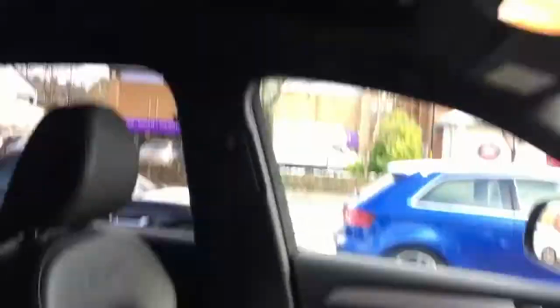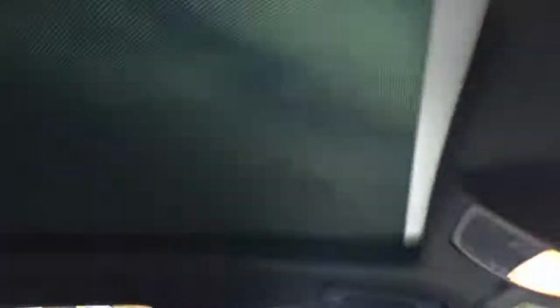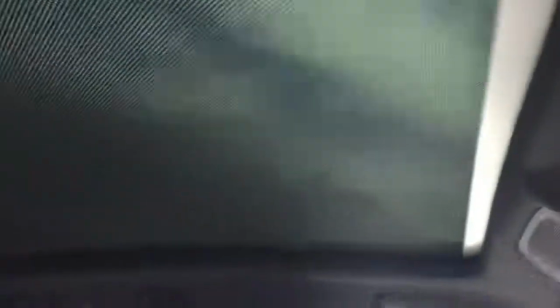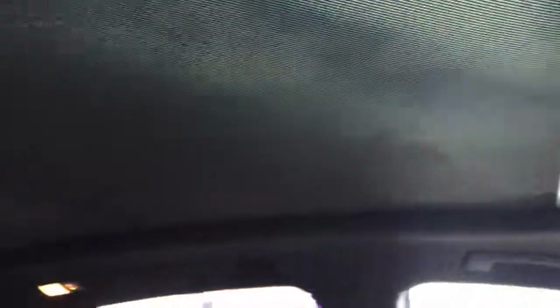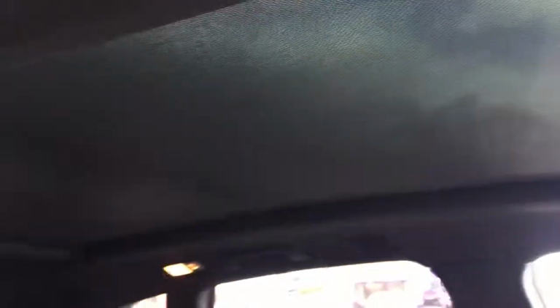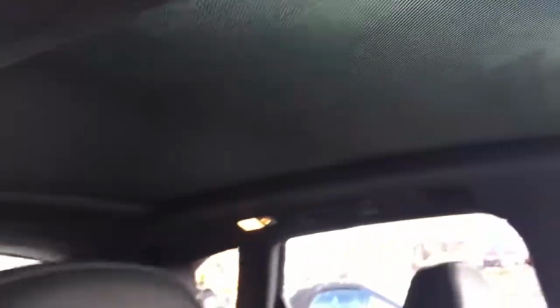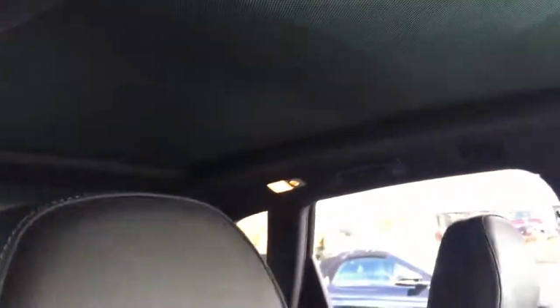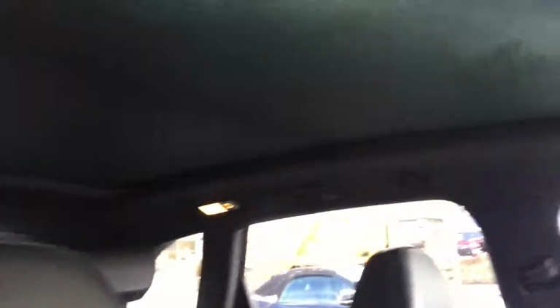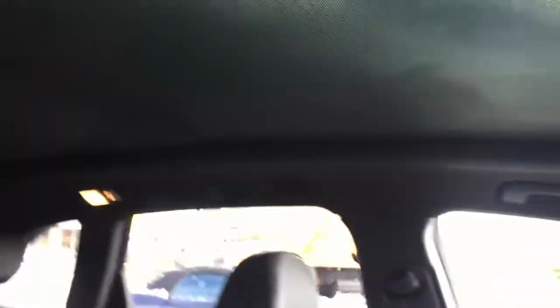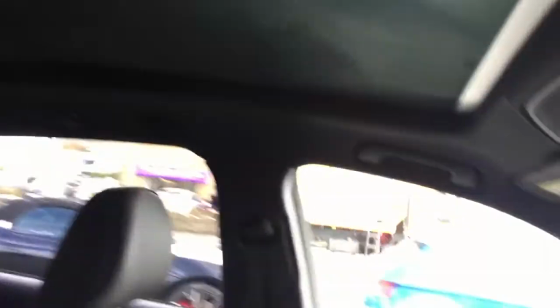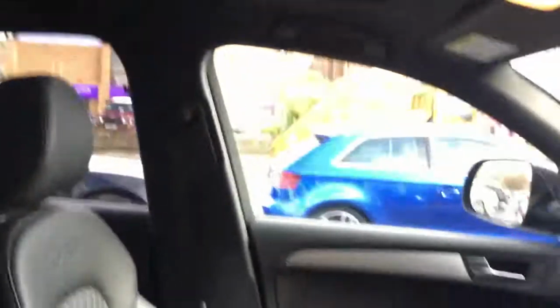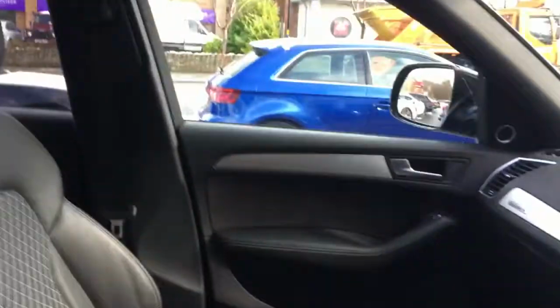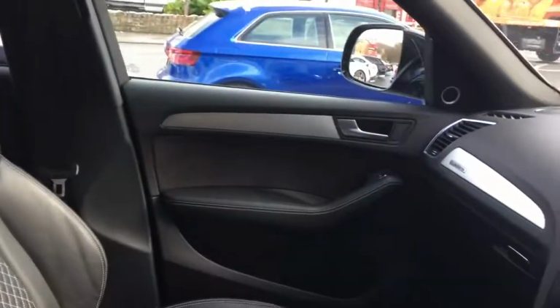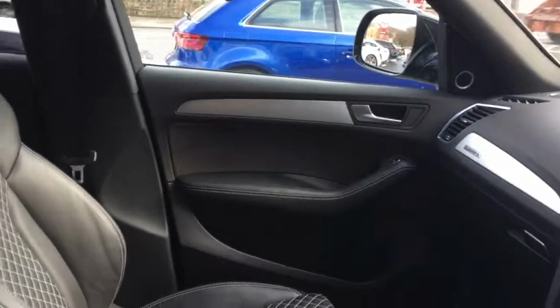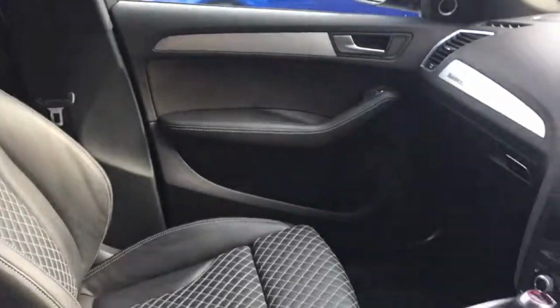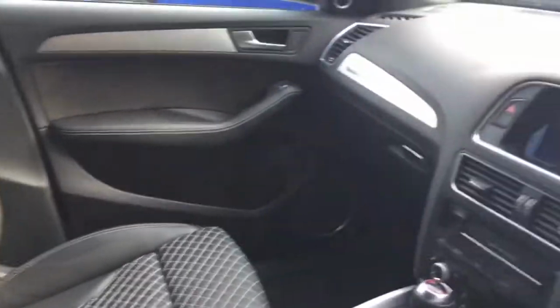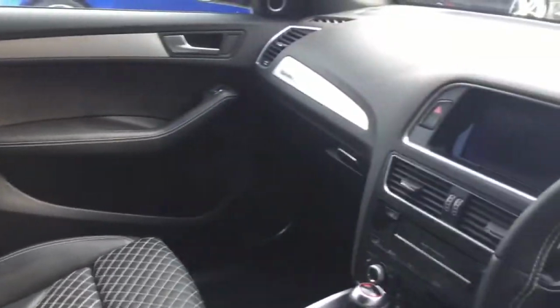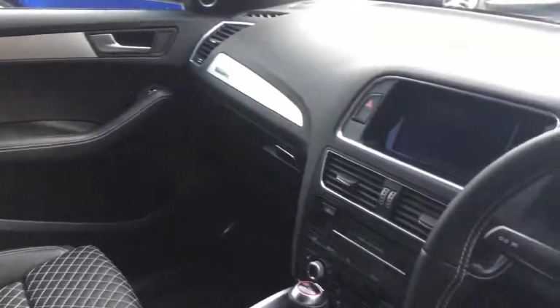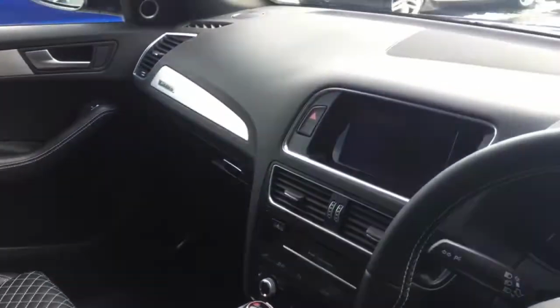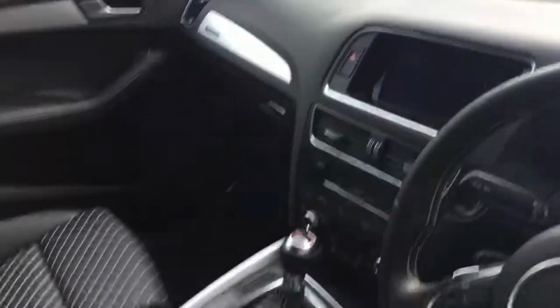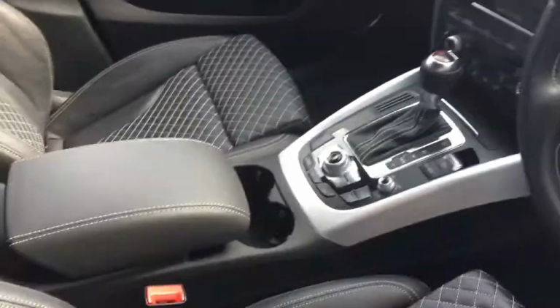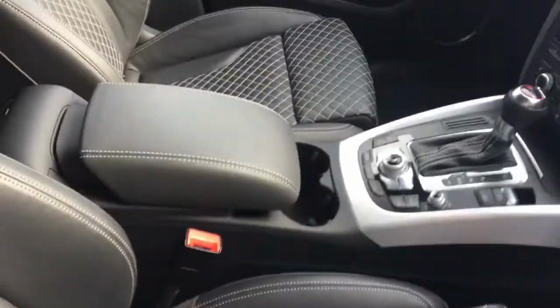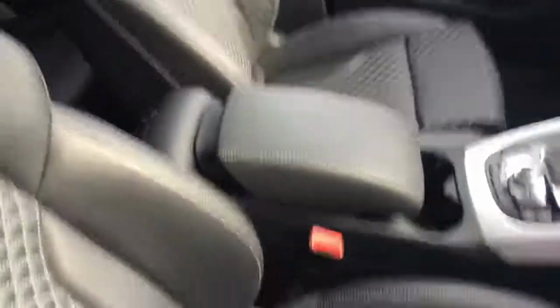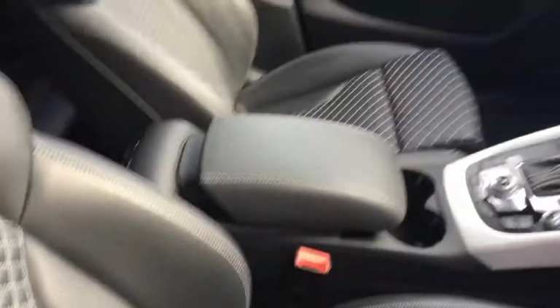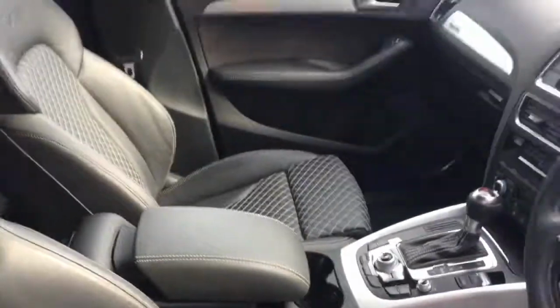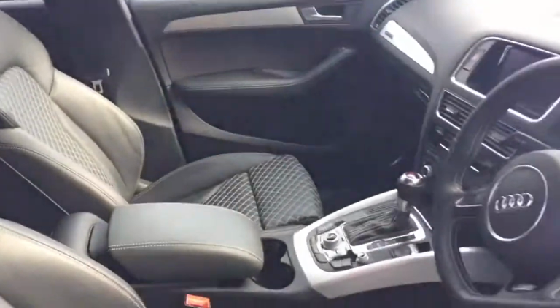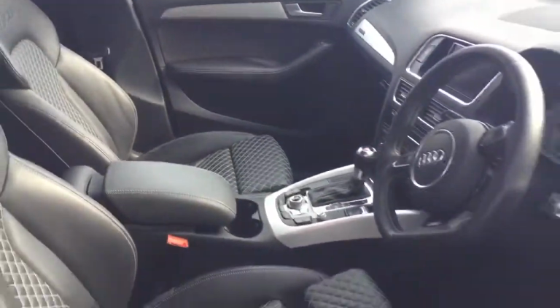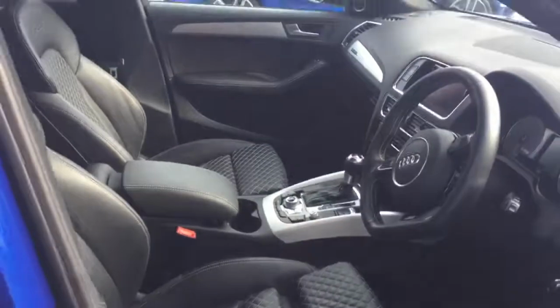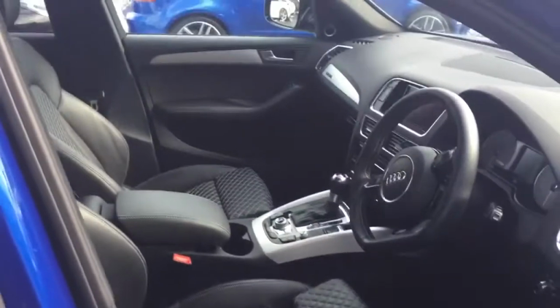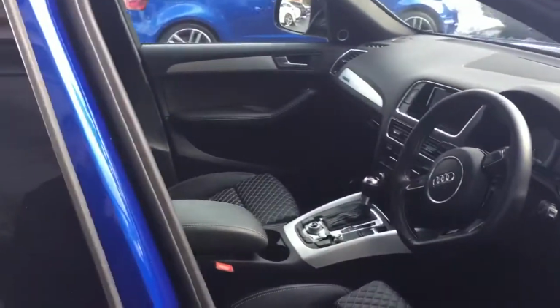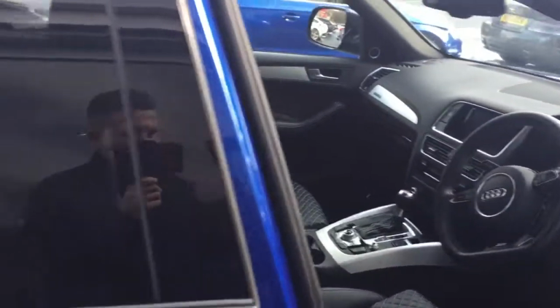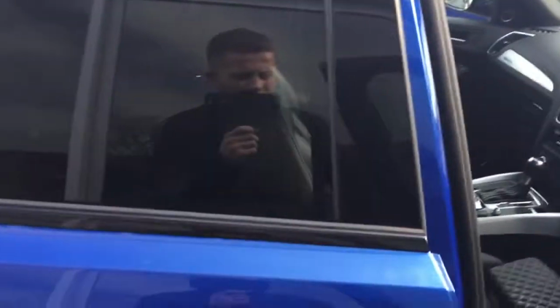Above us the car does come with a panoramic roof as well, which is another nice option on this Audi SQ5. On the centre console you've got the Bluetooth, the navigation, and the DAB radio functions there as well.